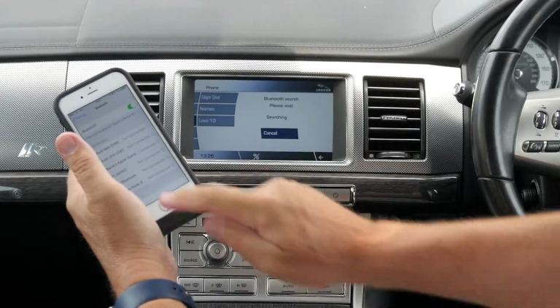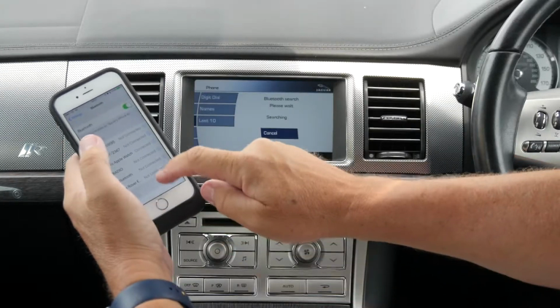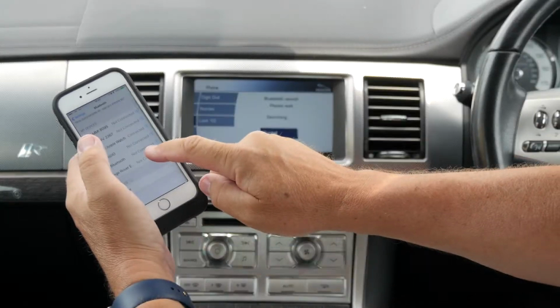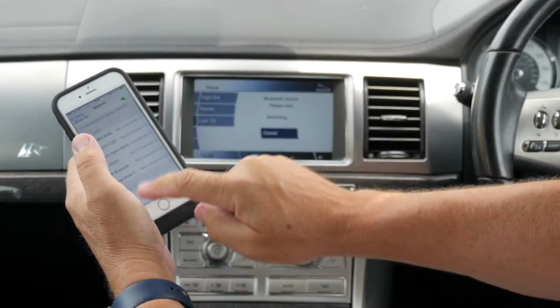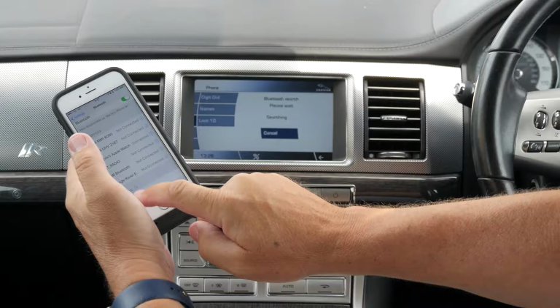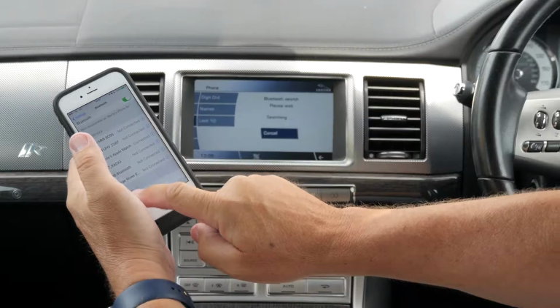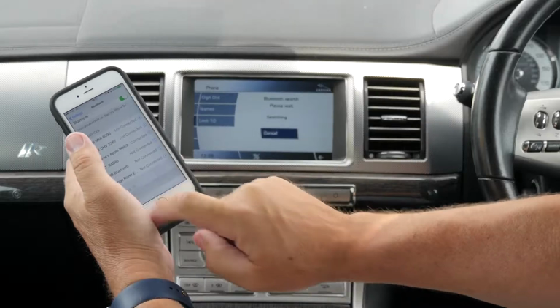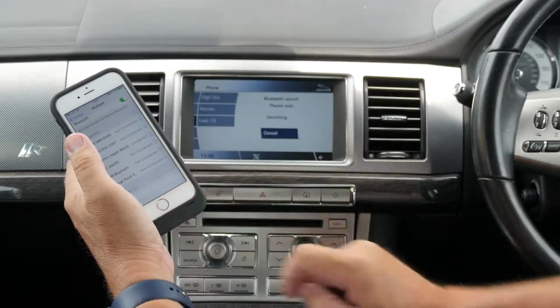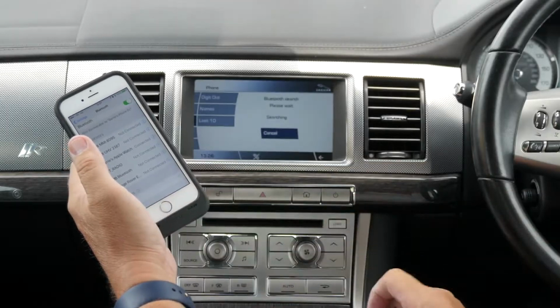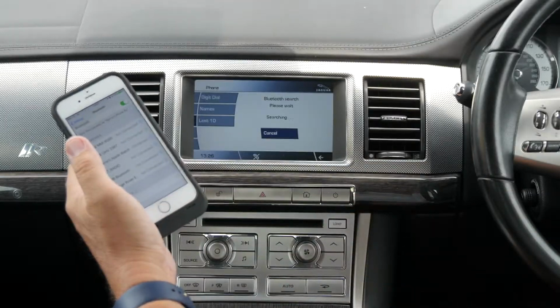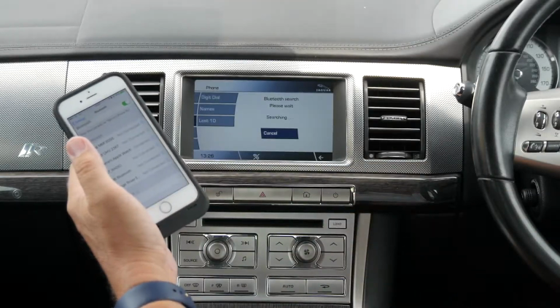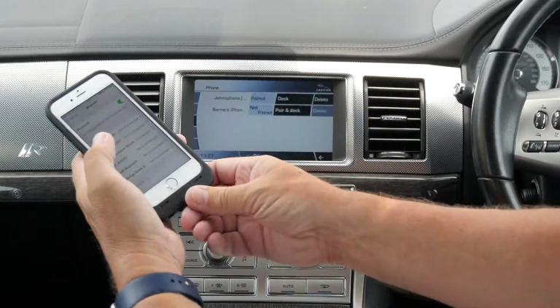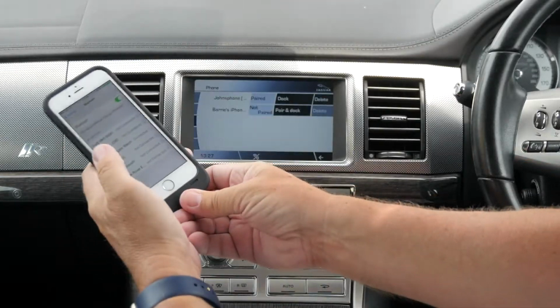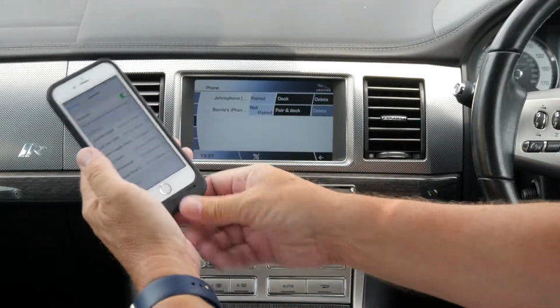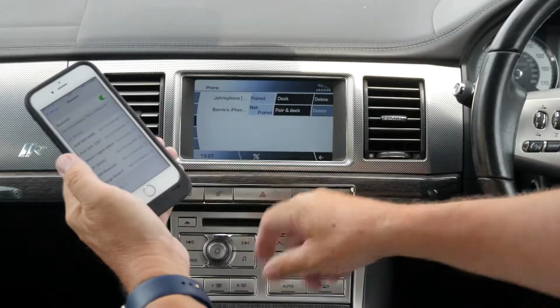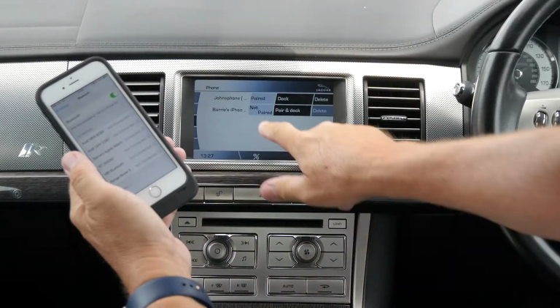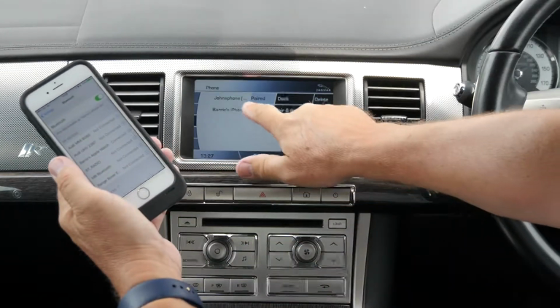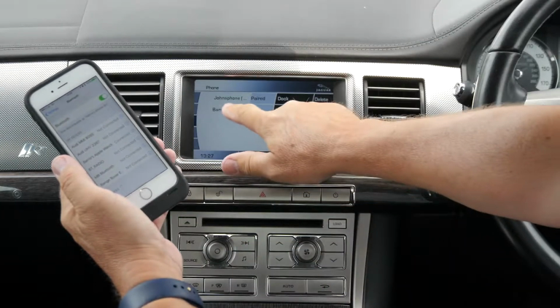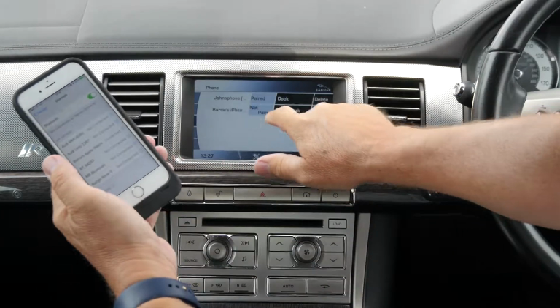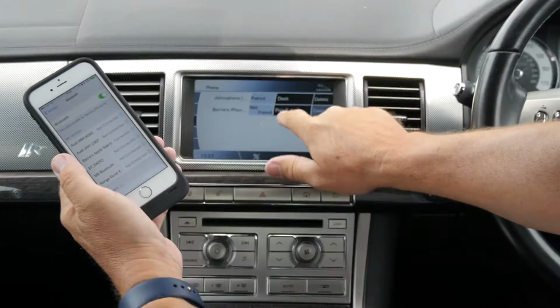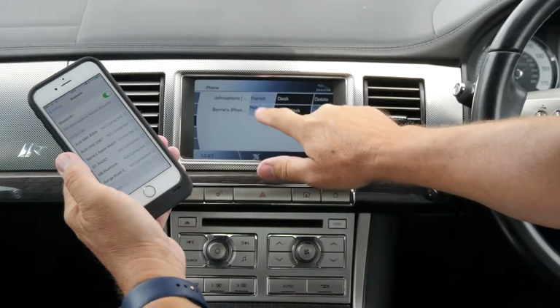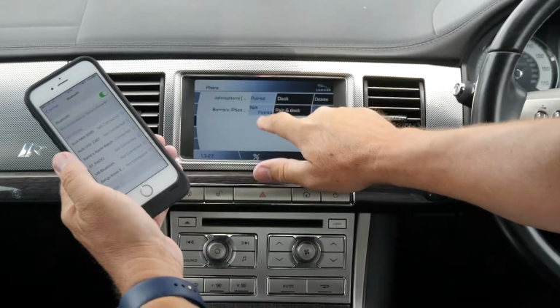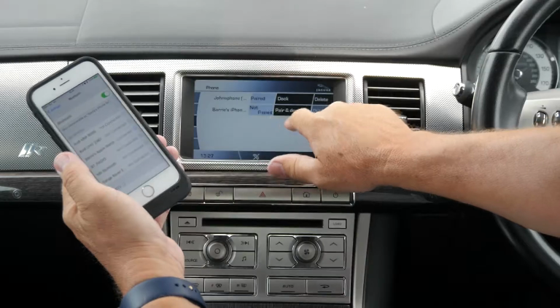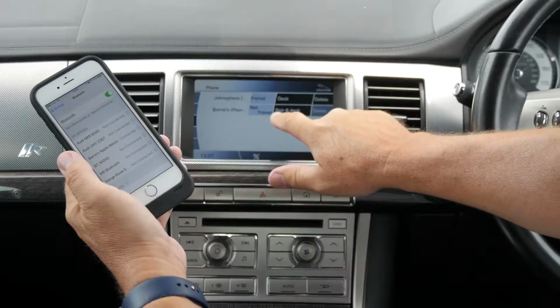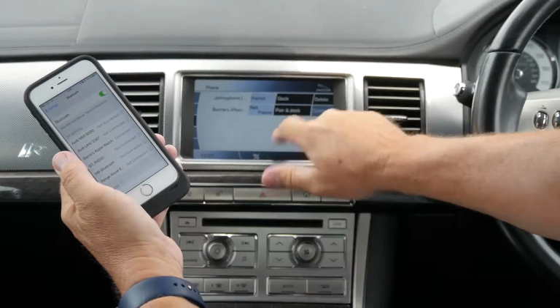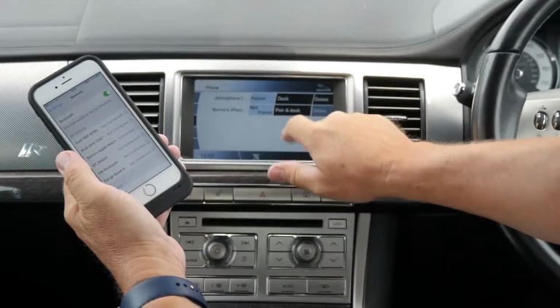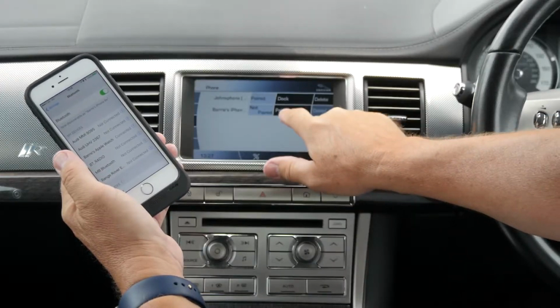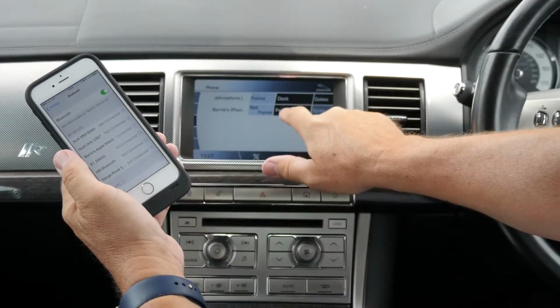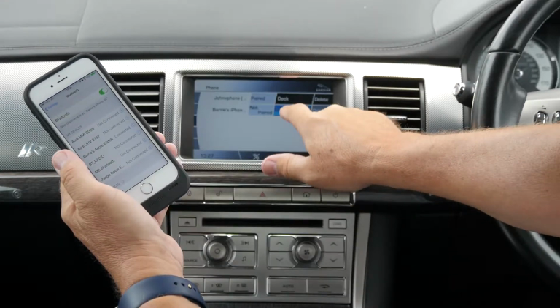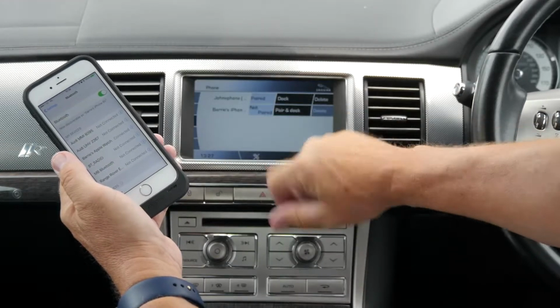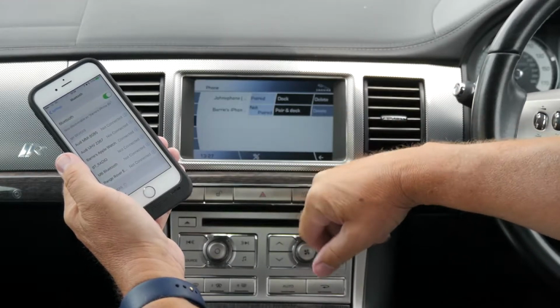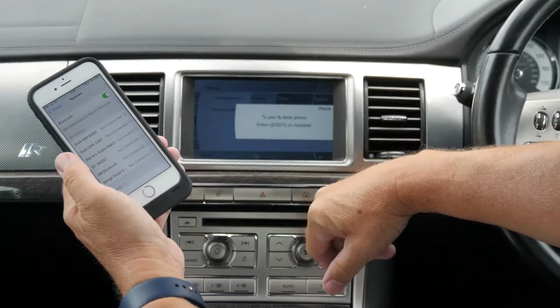It's already picked up Jaguar here, so click on Jaguar. Barry's iPhone — it's picked up, not paired. Pair and dock.